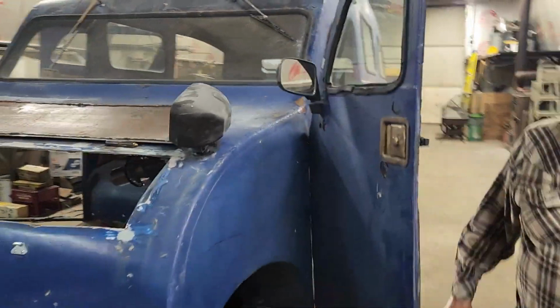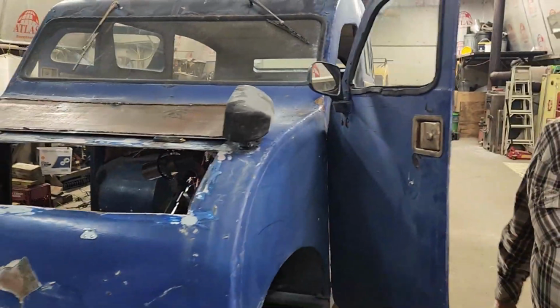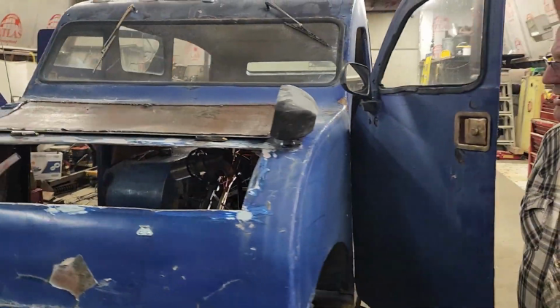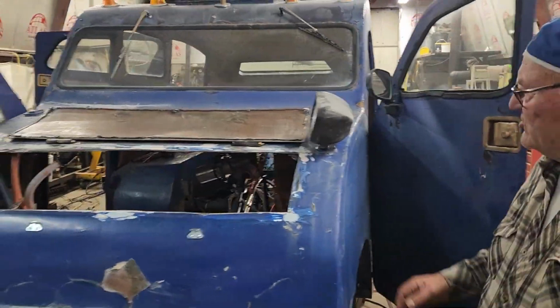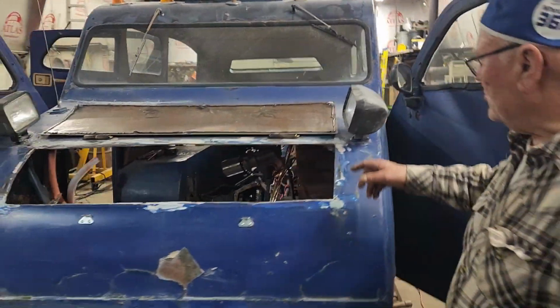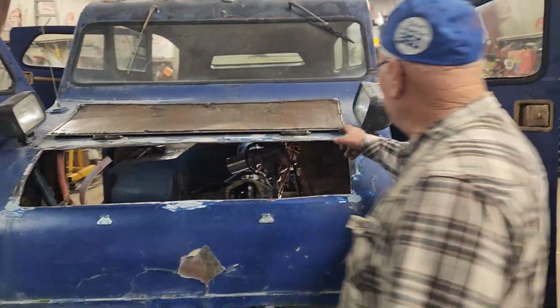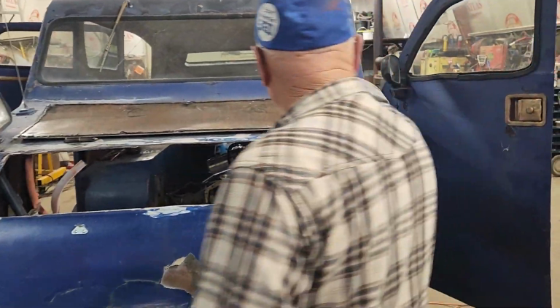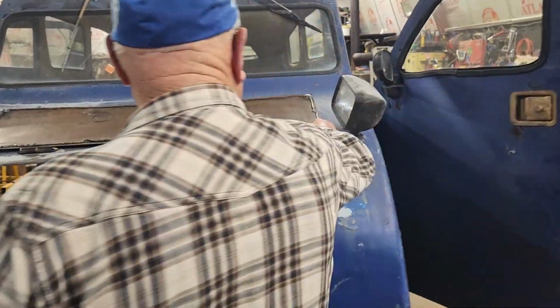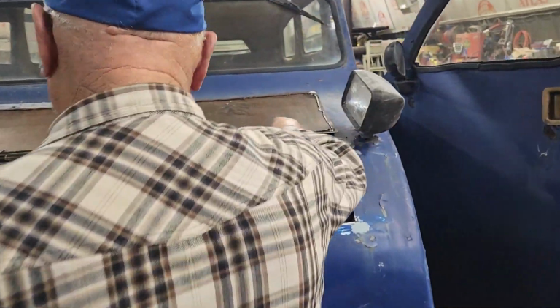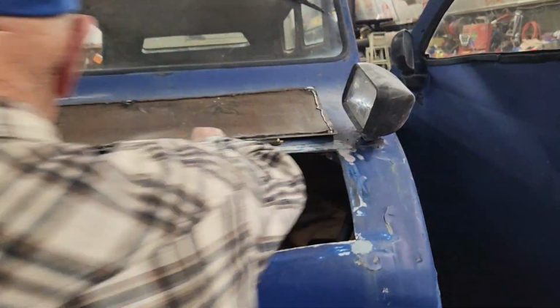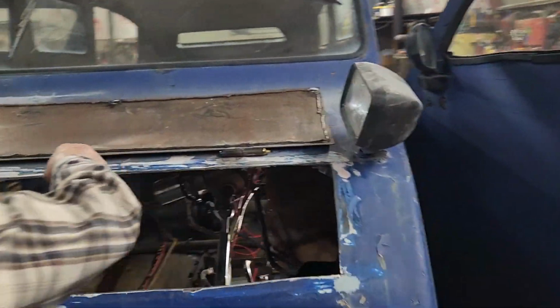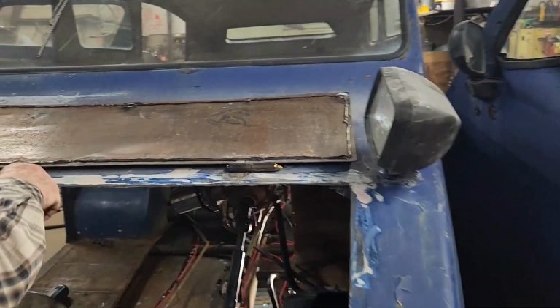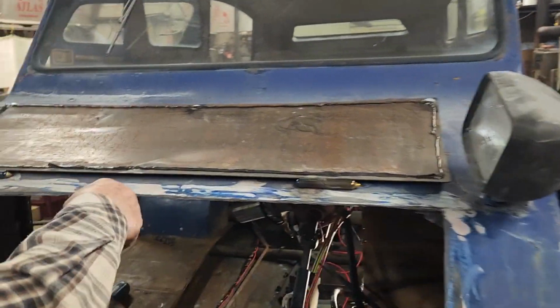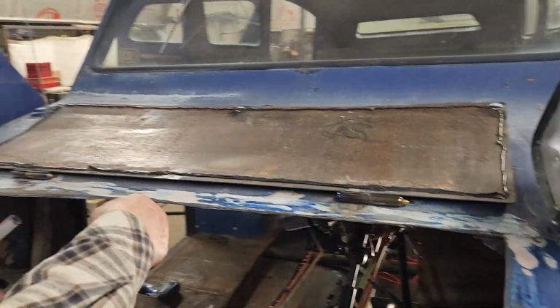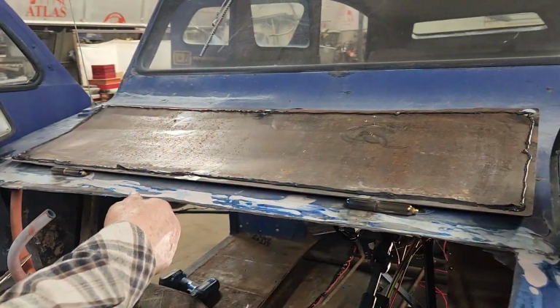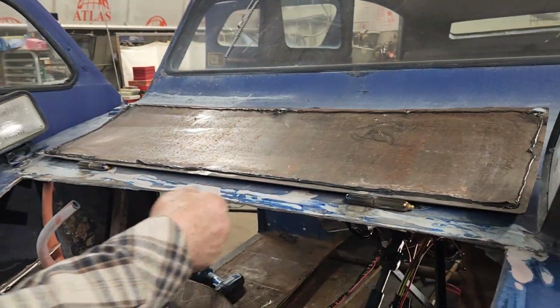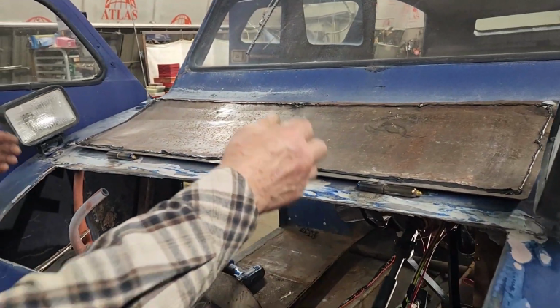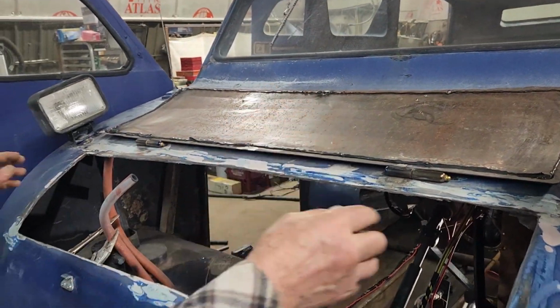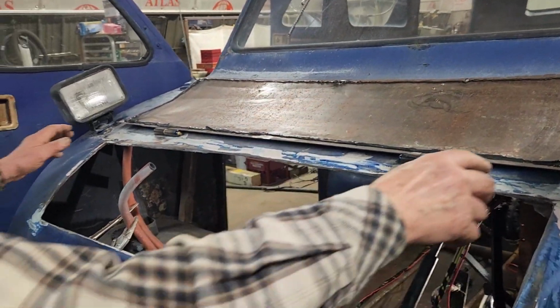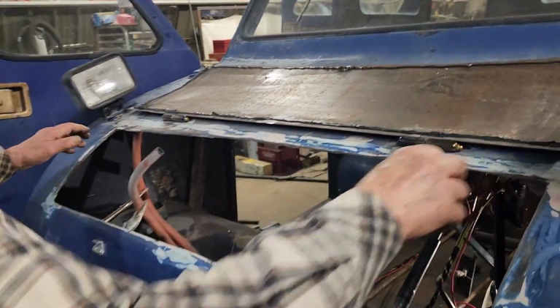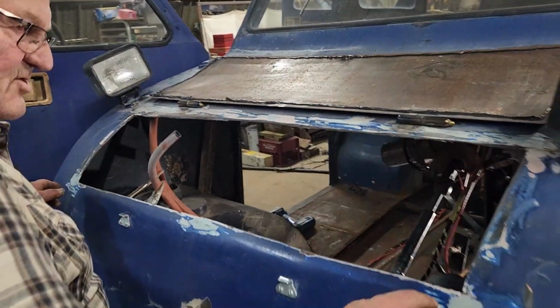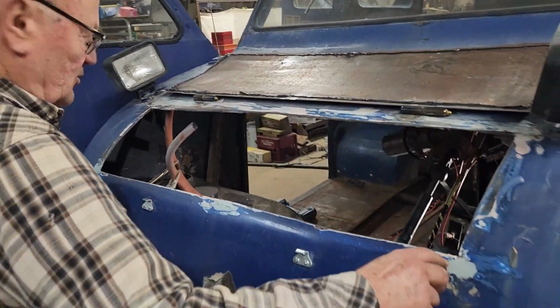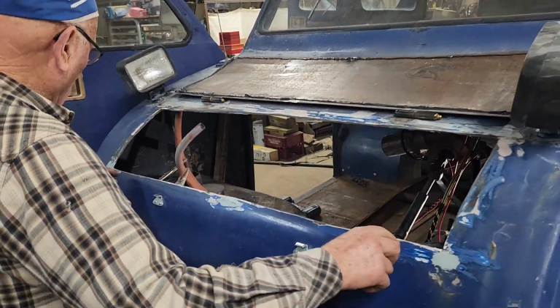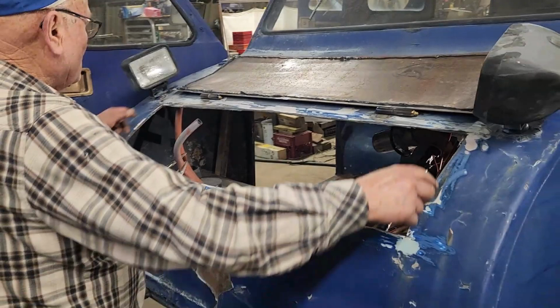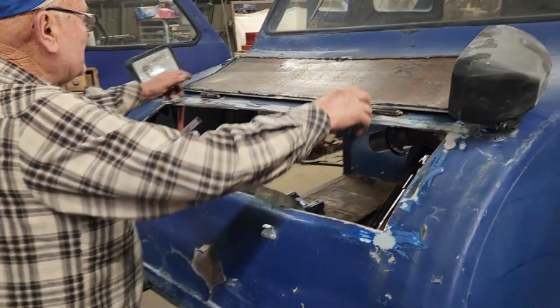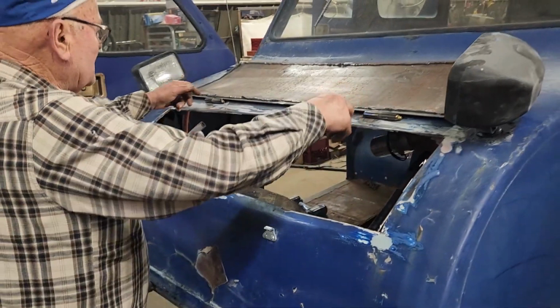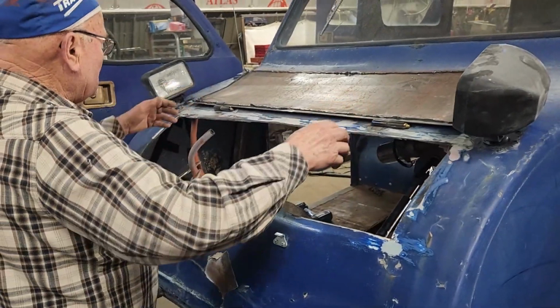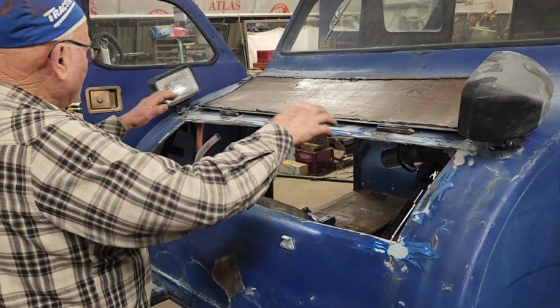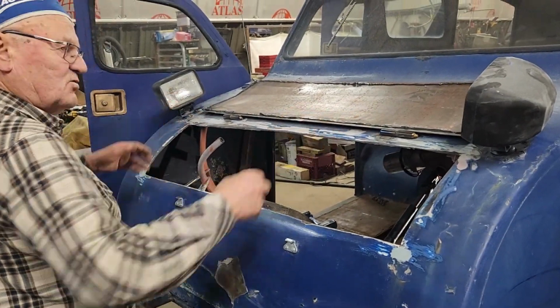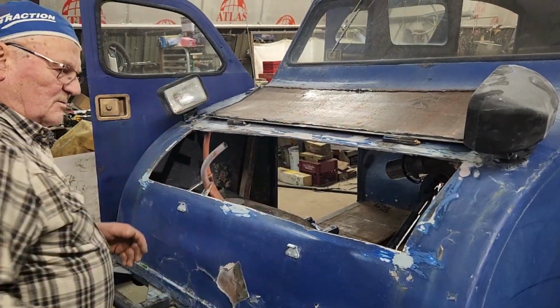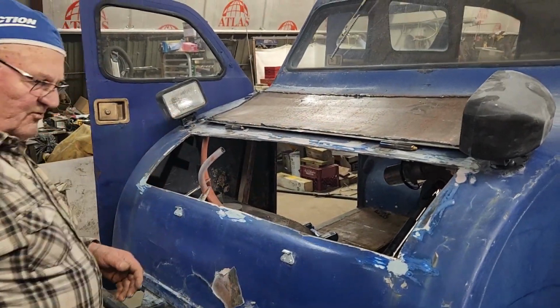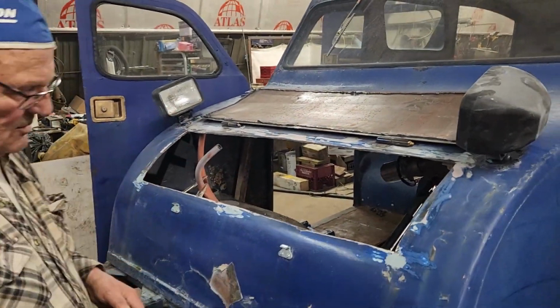I put silicone on here but I'm not going to close it until it dries tomorrow. When you close it, that silicone will press all the way around and then it's waterproof.